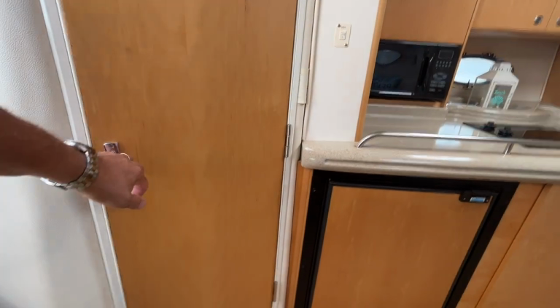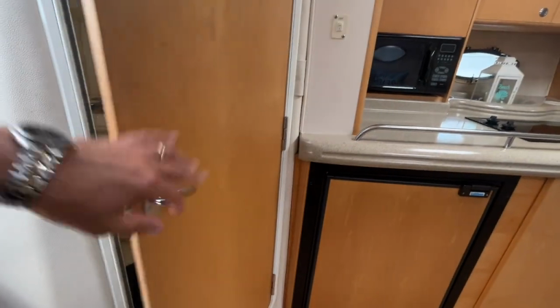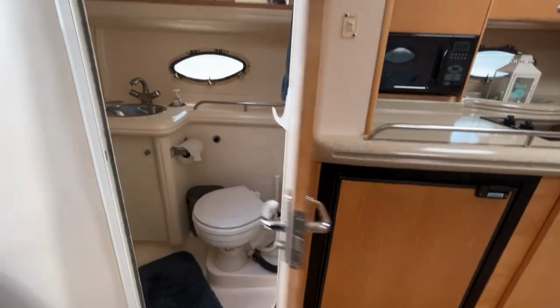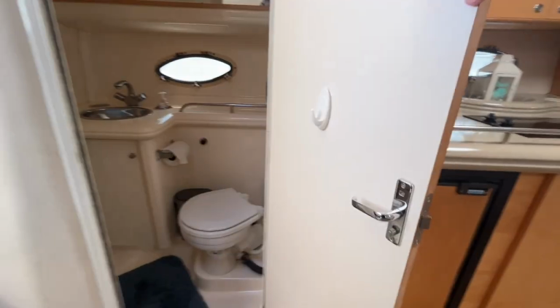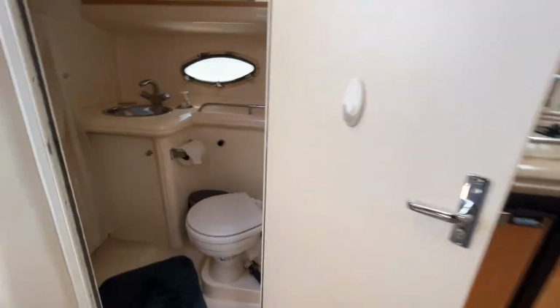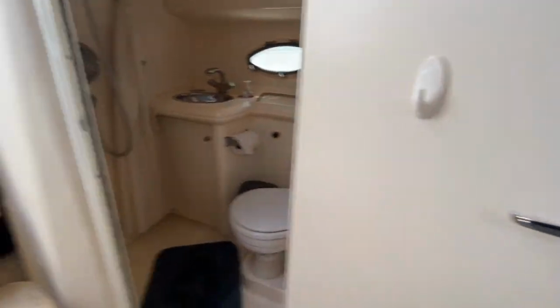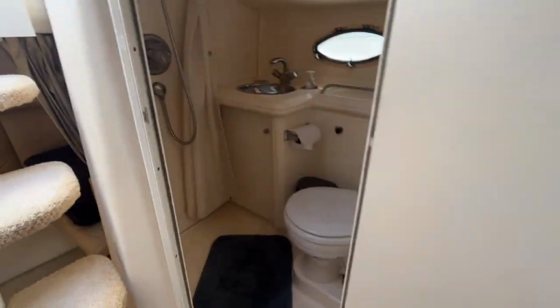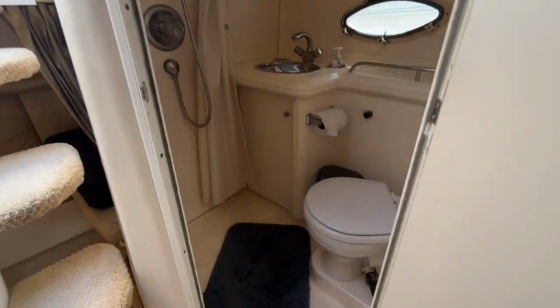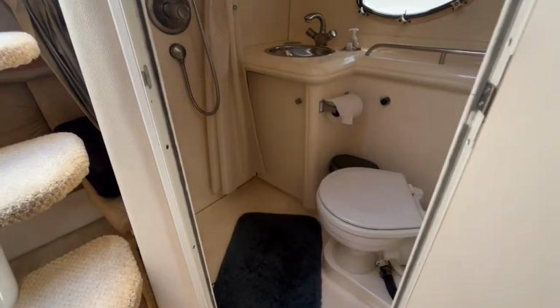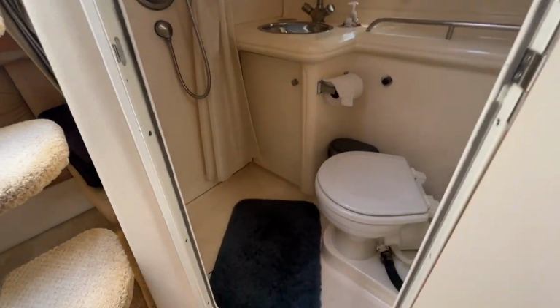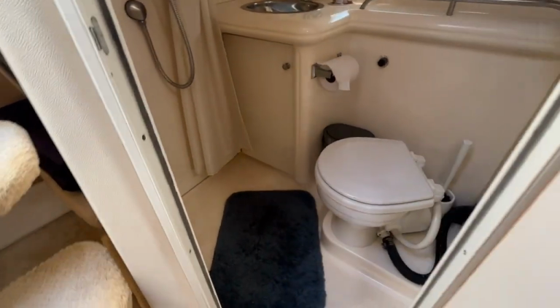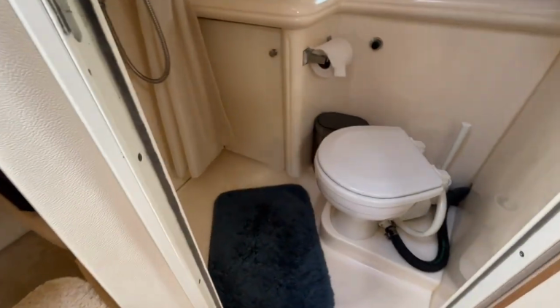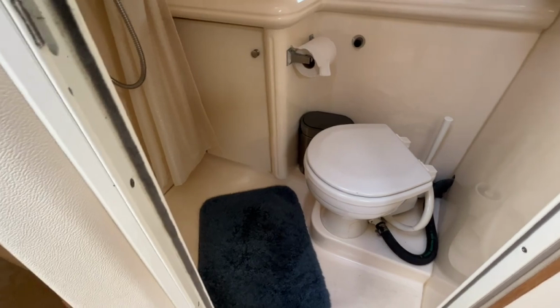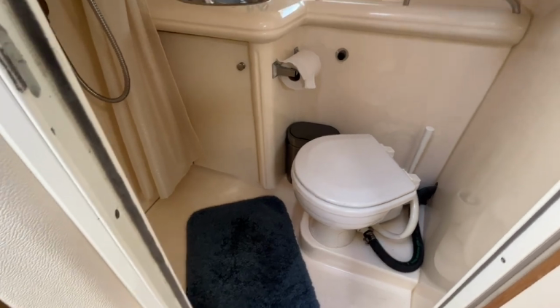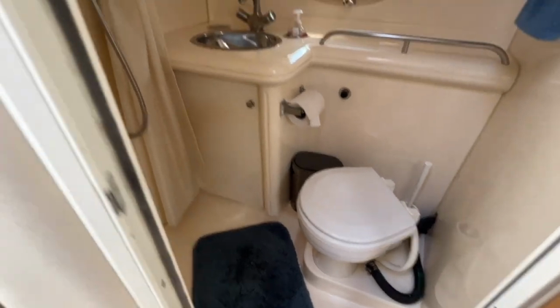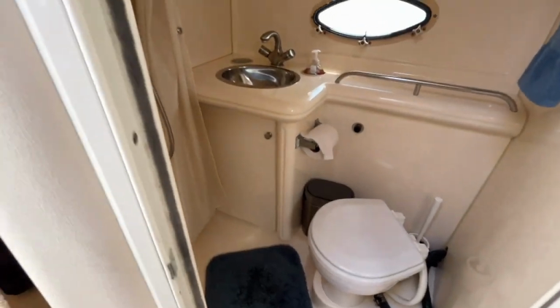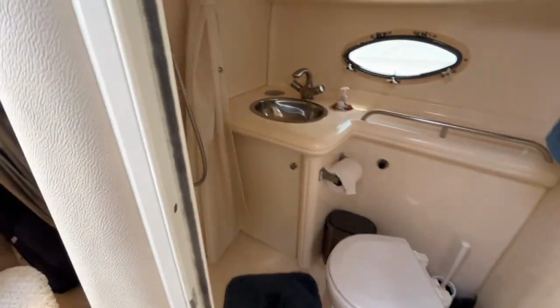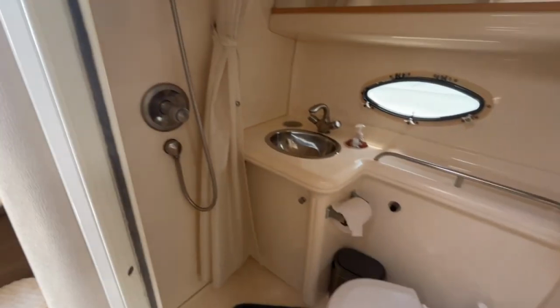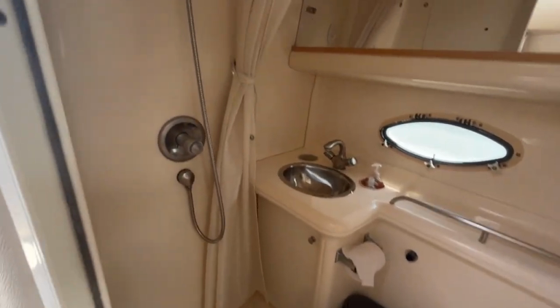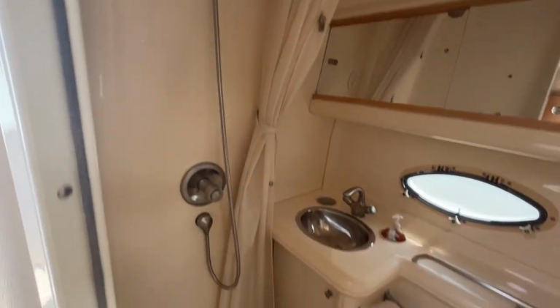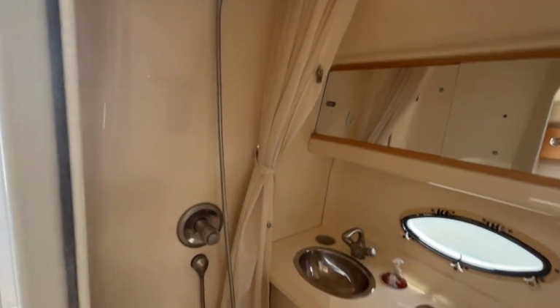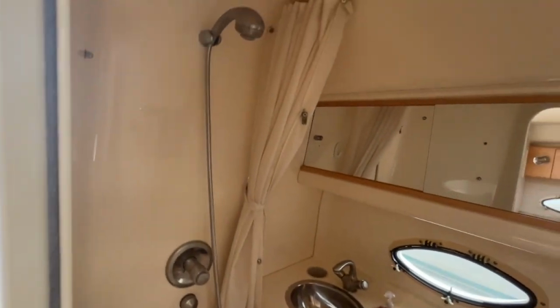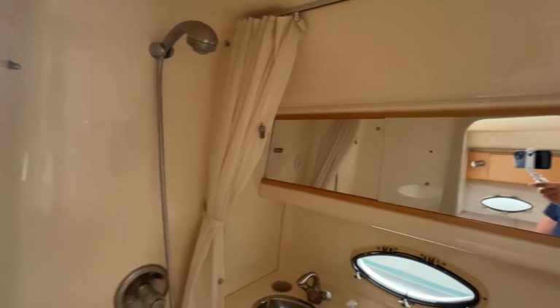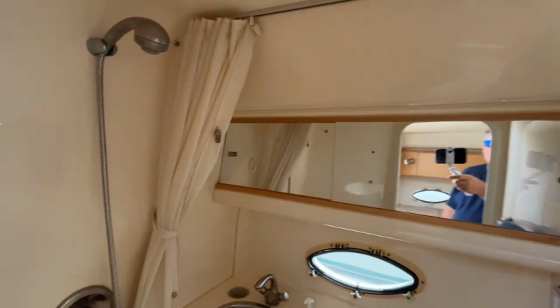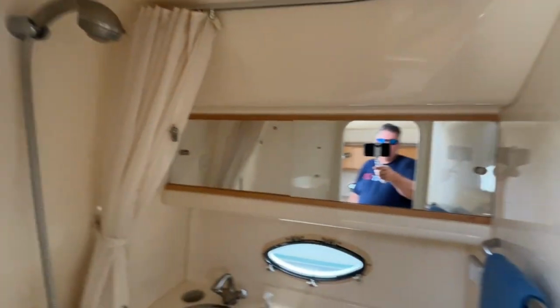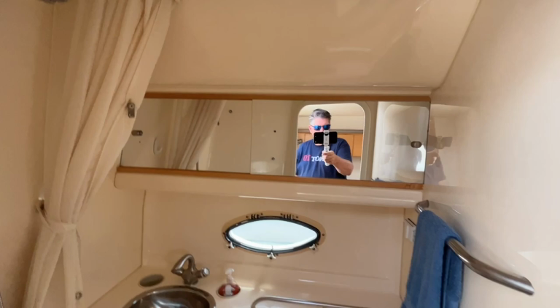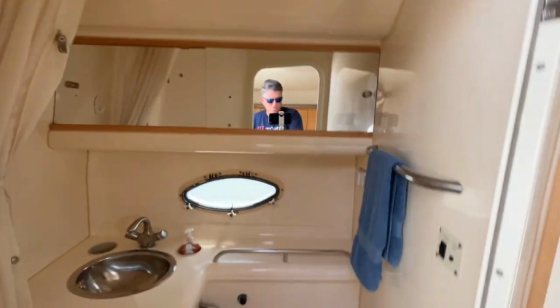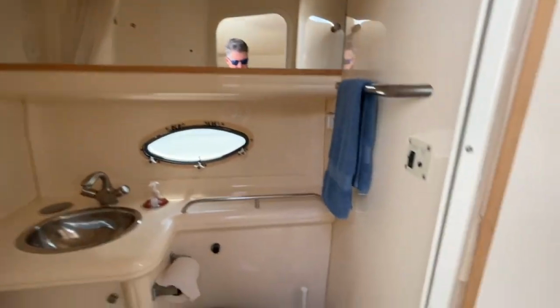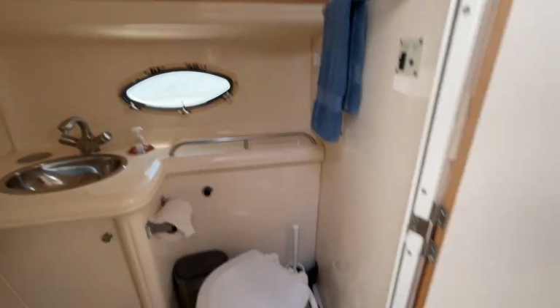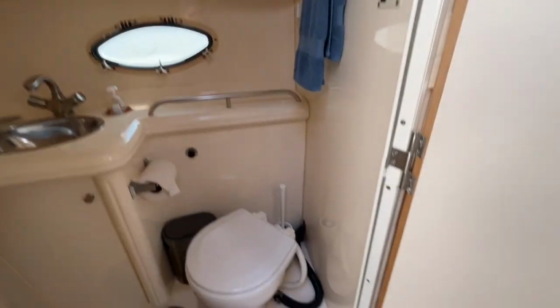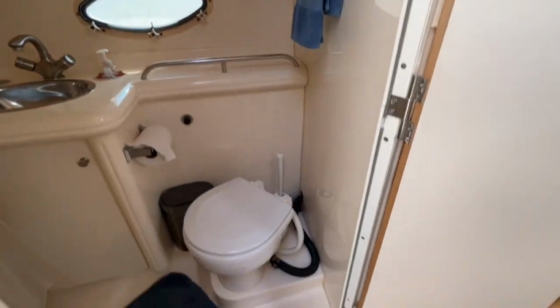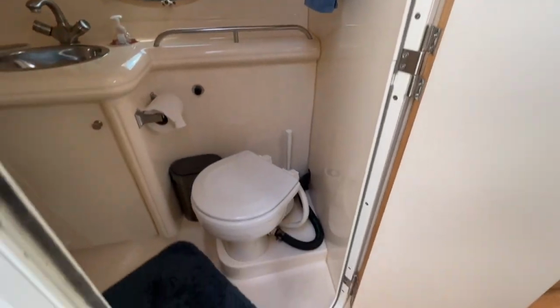On the port side, as soon as you come down the companionway steps, is your head with an electric head. Of course, your vanity and shower are all in one, which is what you're going to typically see on a boat of this size.